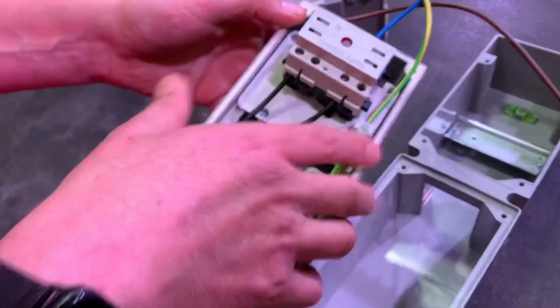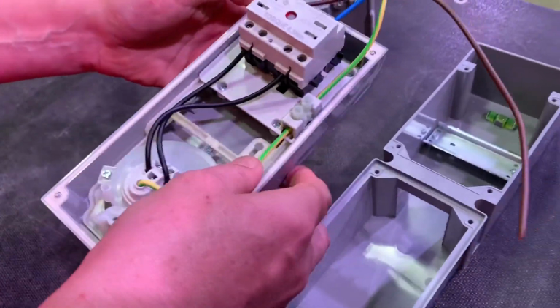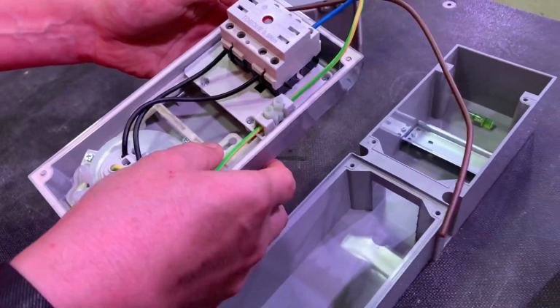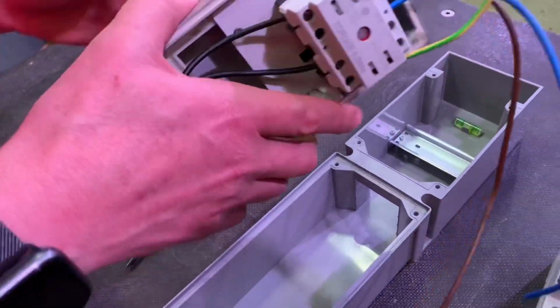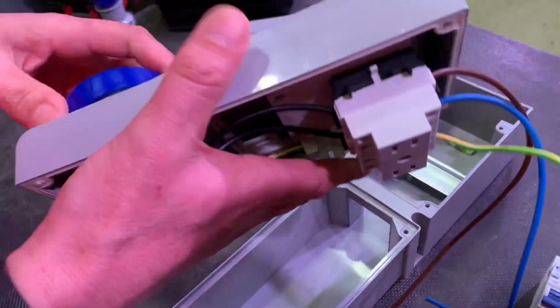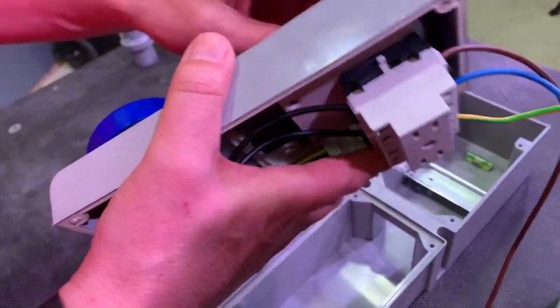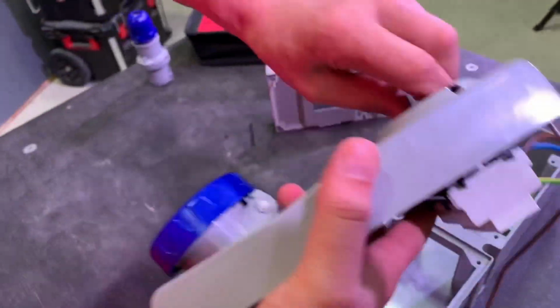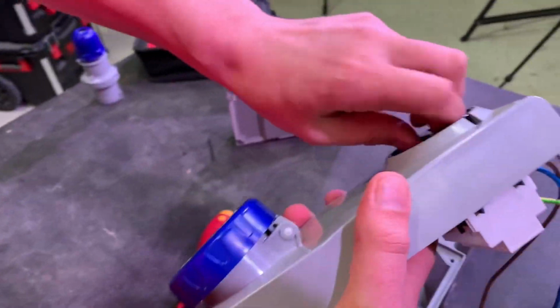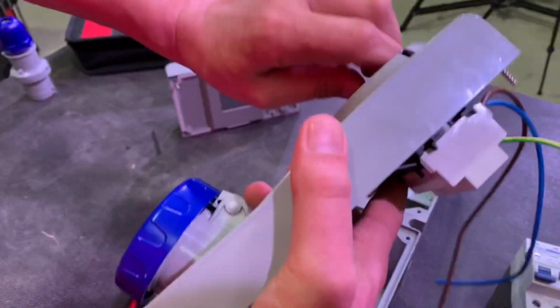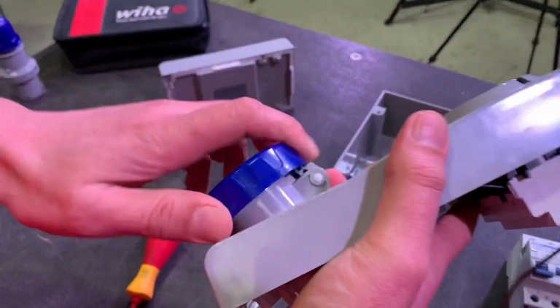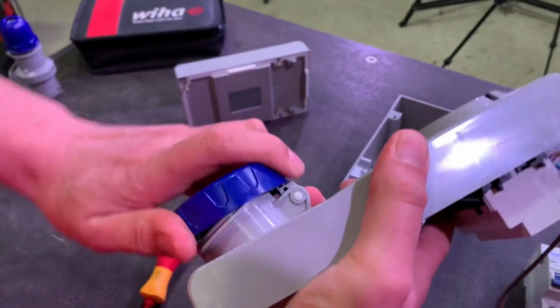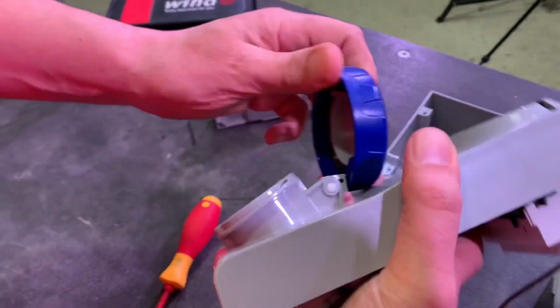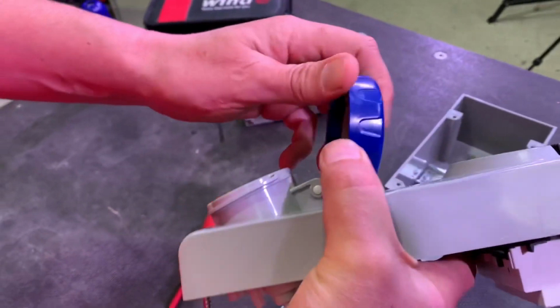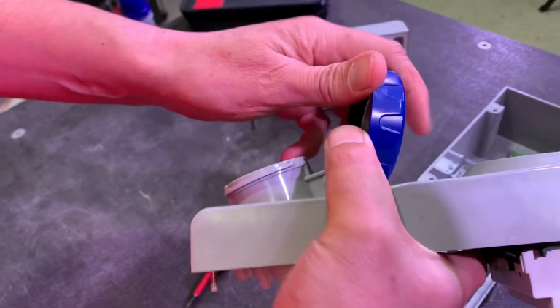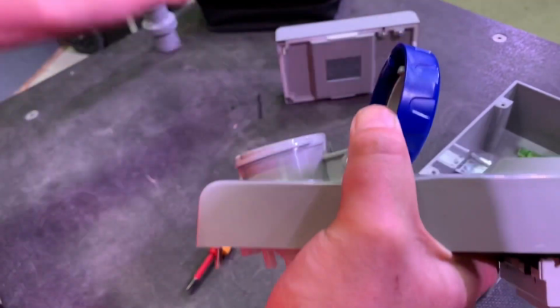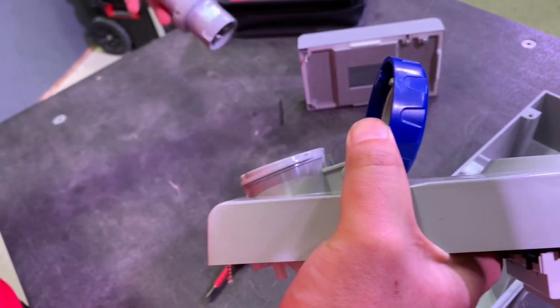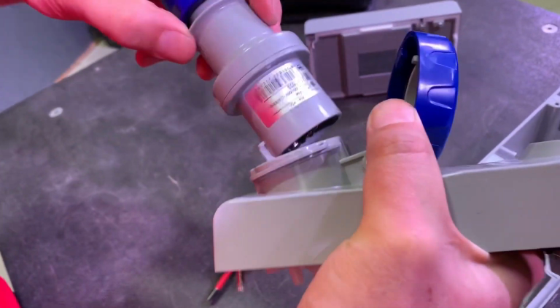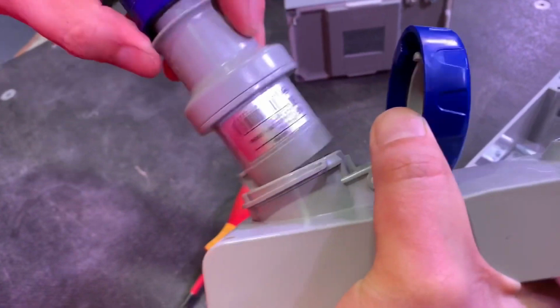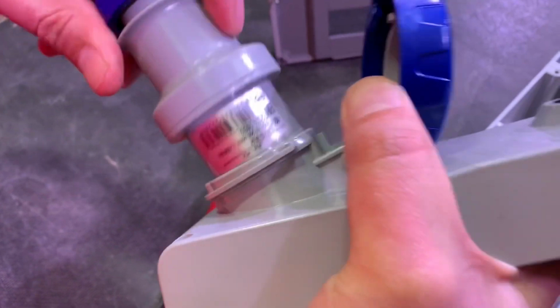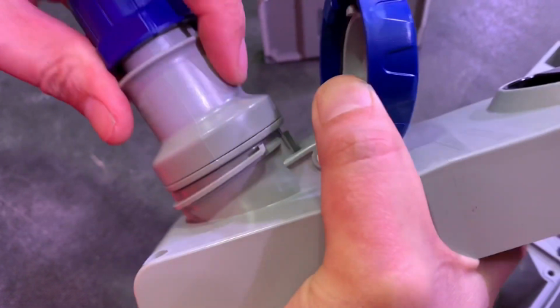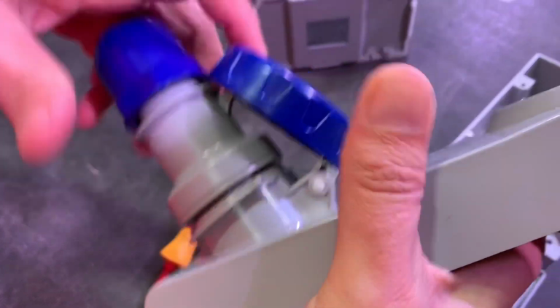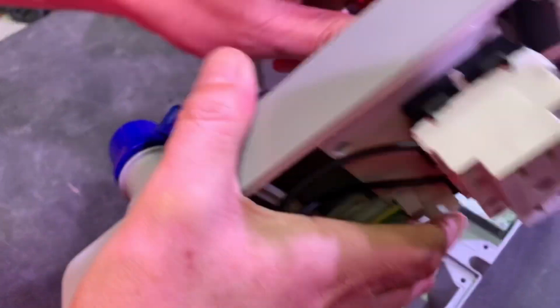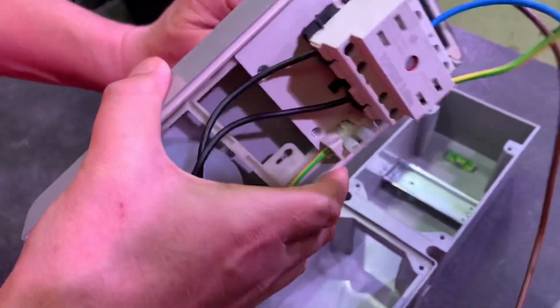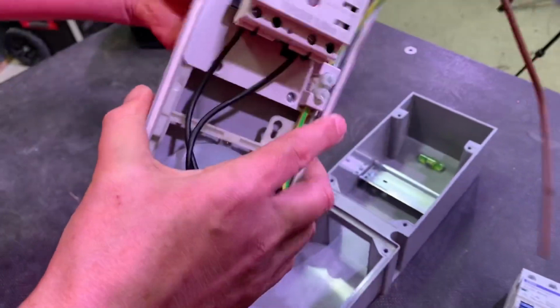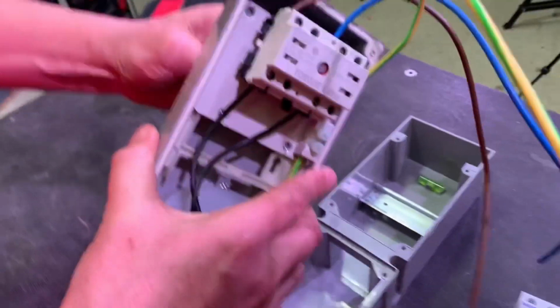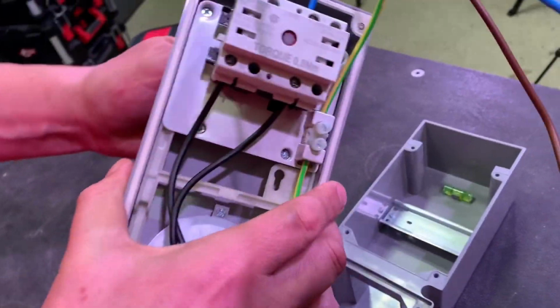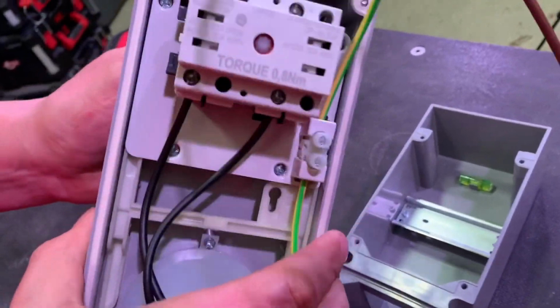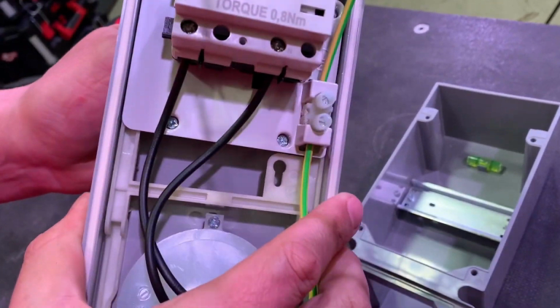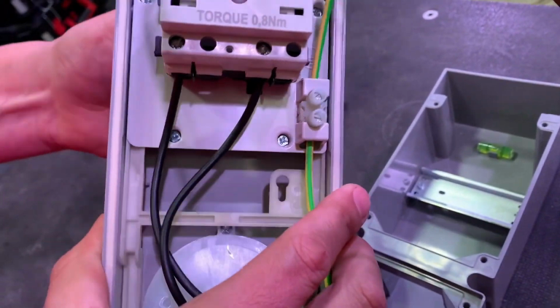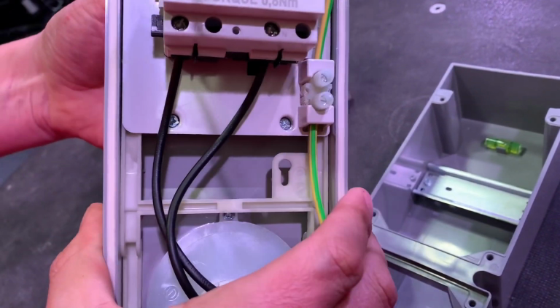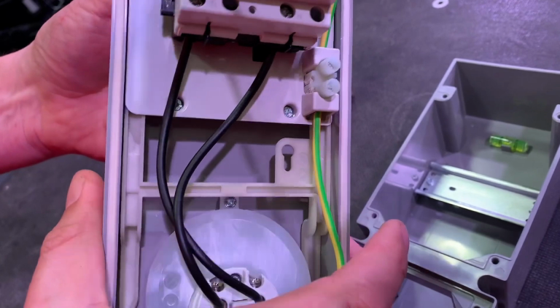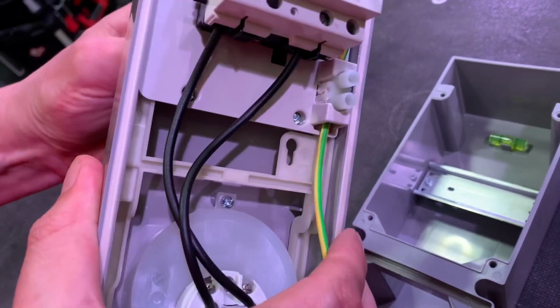It's an interlocked socket, so obviously we can't operate it at the moment because it's got no switch in it. I've got to put the plug in, and then we can operate it. We can see our interlocking device - just do that again. See that mechanism moving.